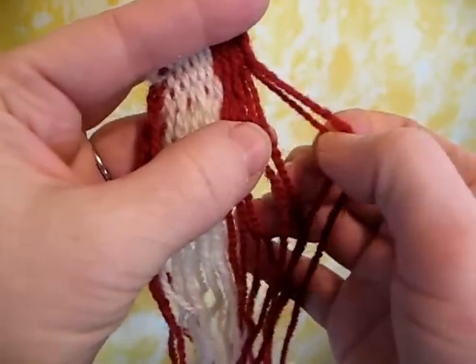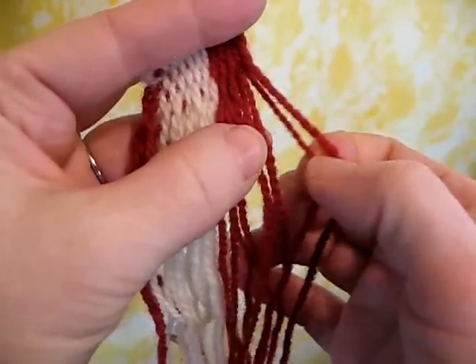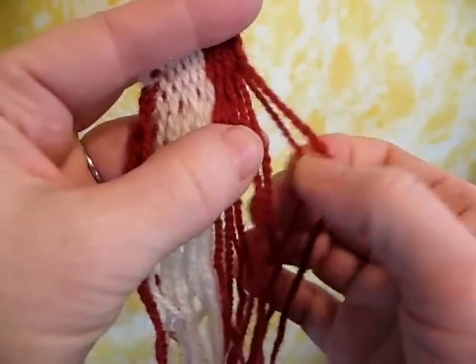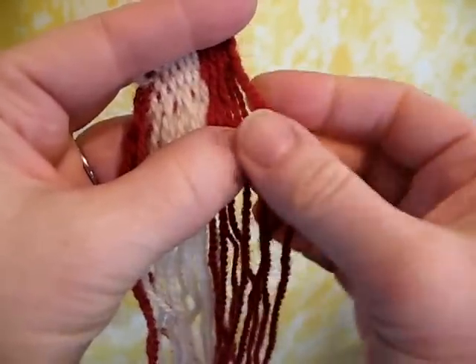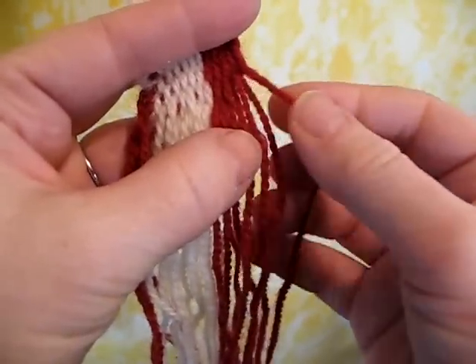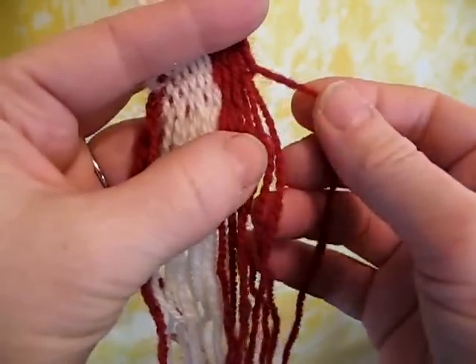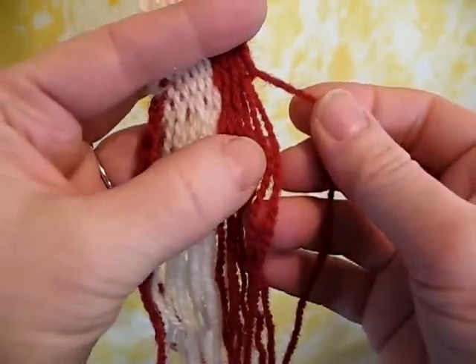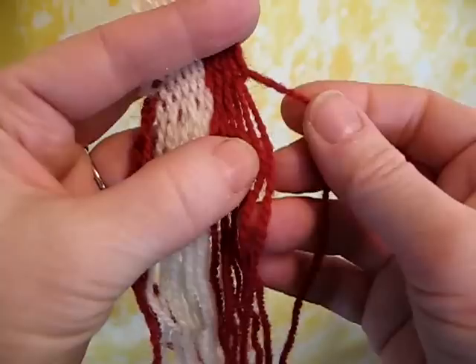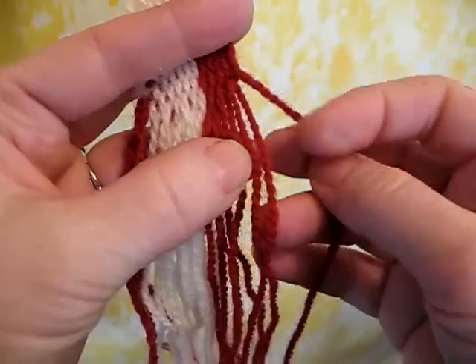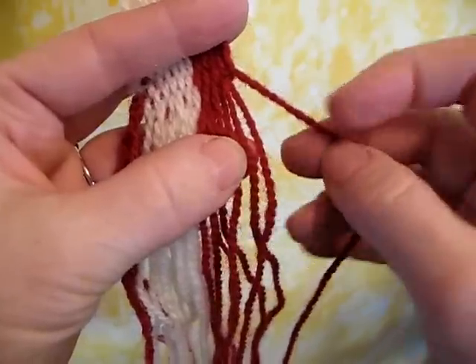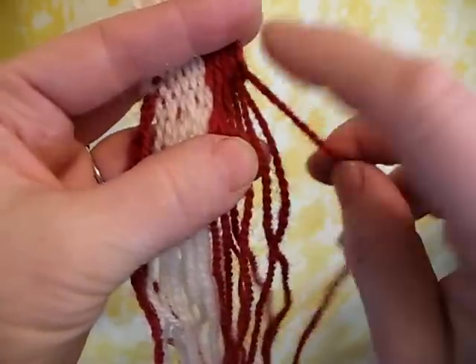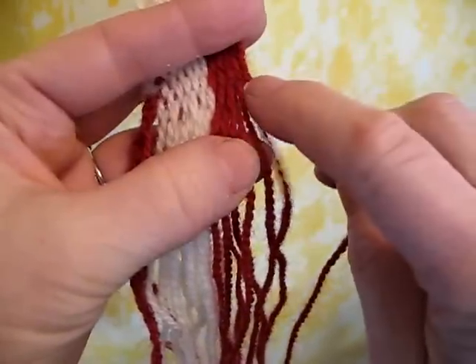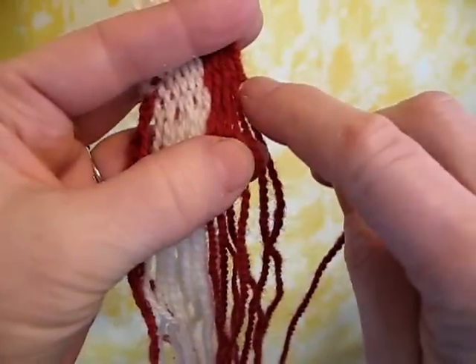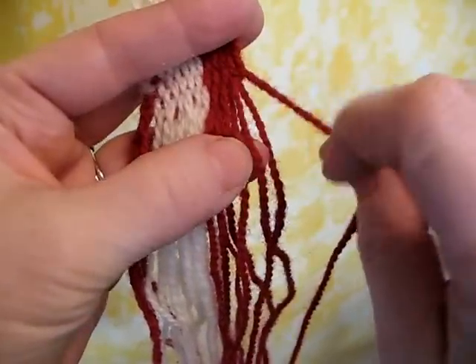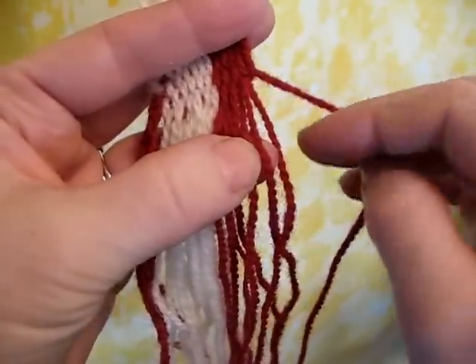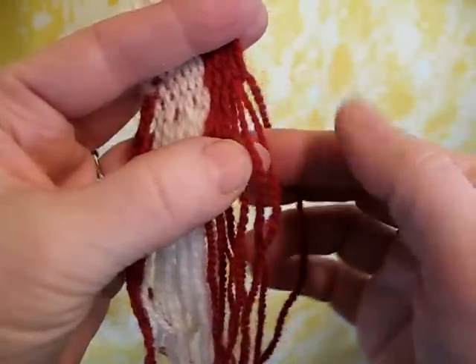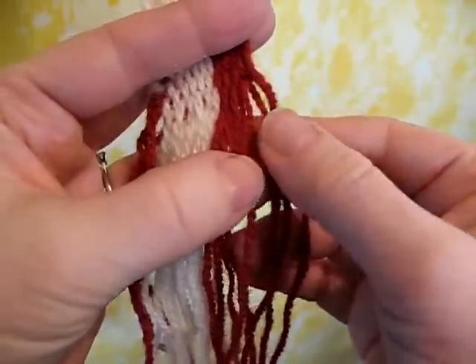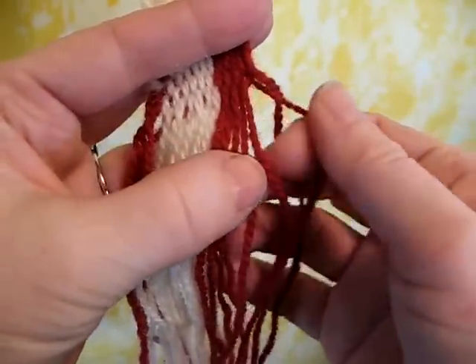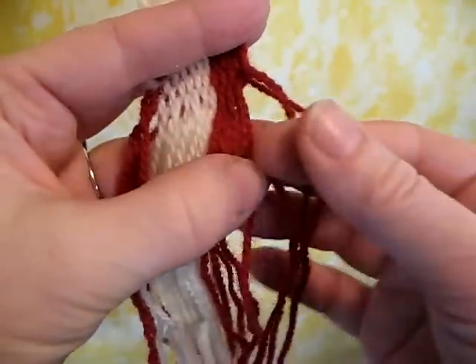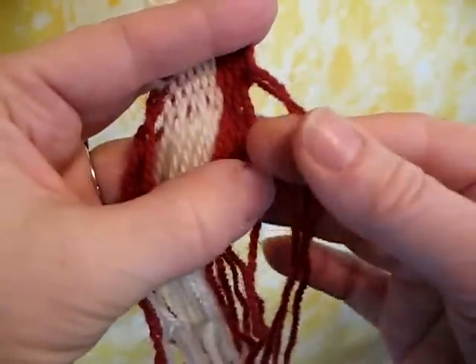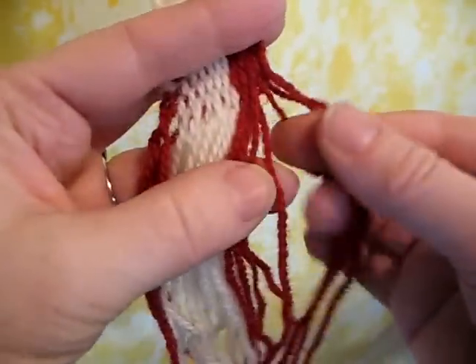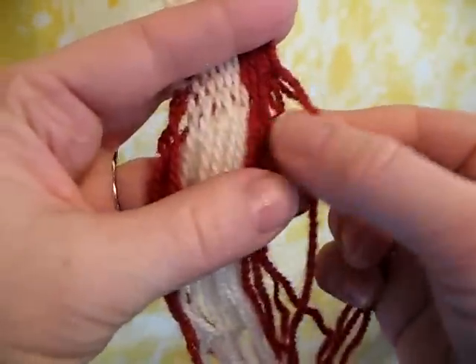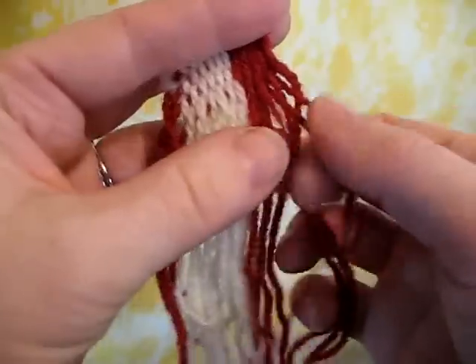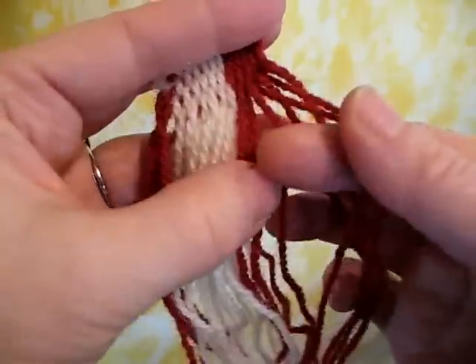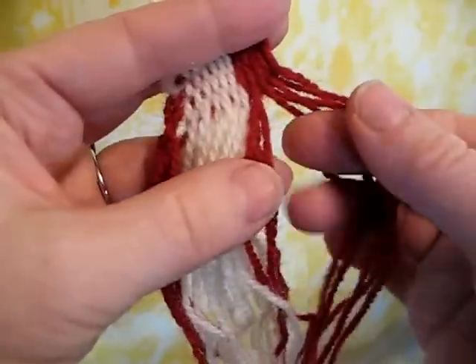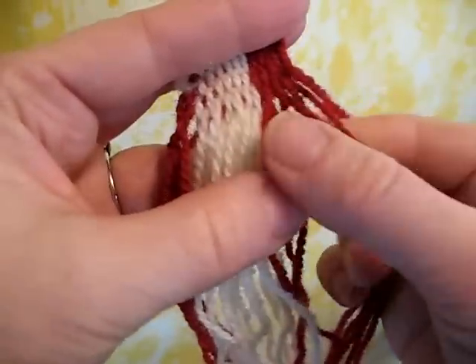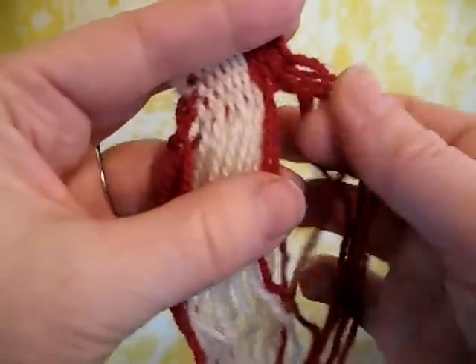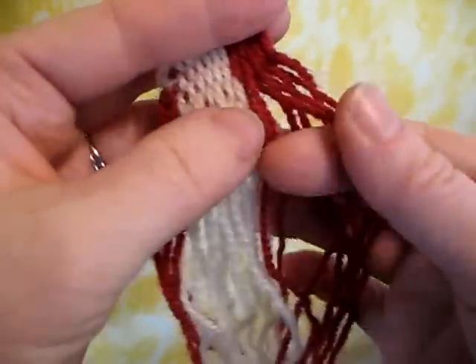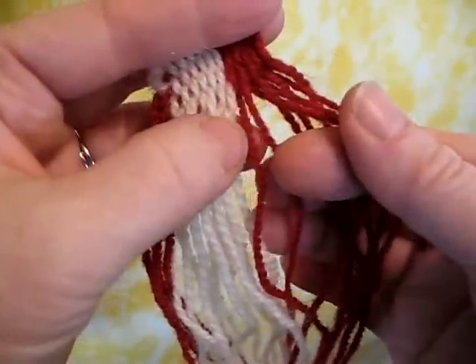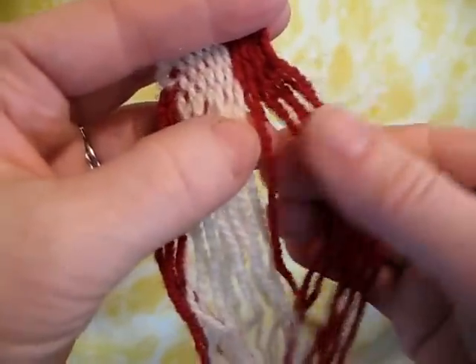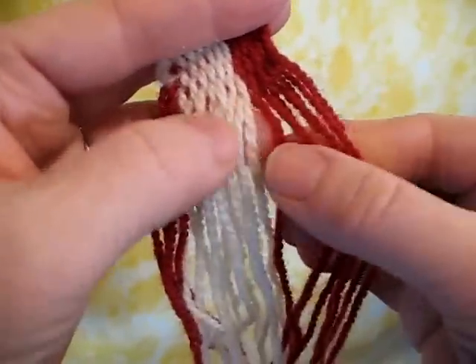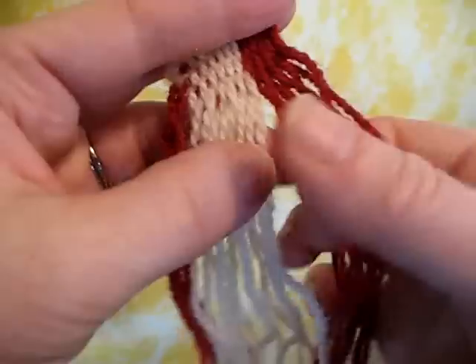So, for example, this is the first thread. It comes over the weft so it goes to the back, front, back, front. You take the threads one at a time and put them into proper place.